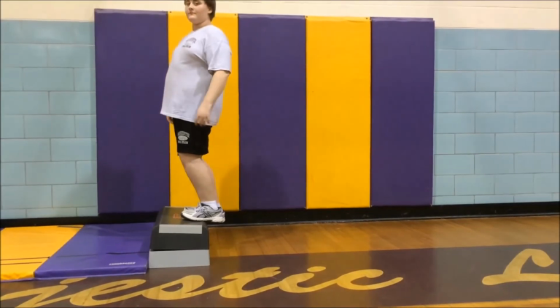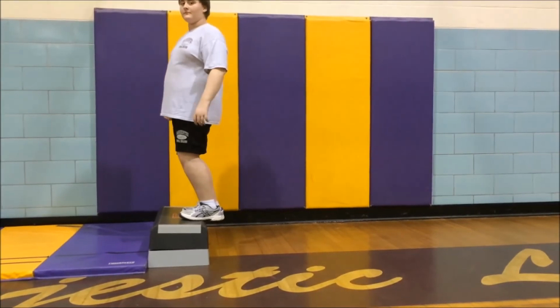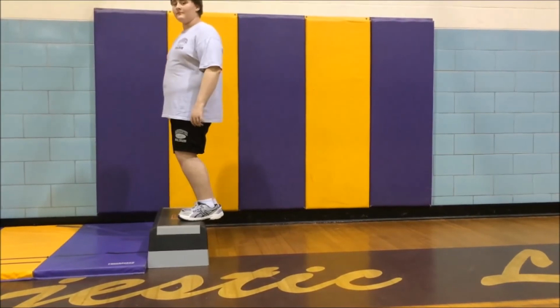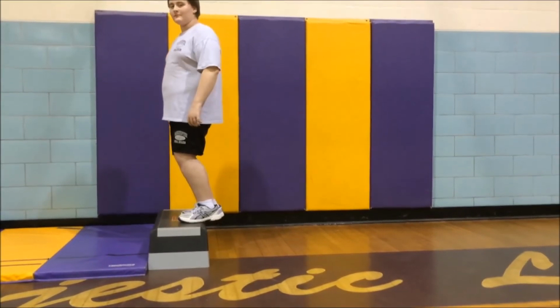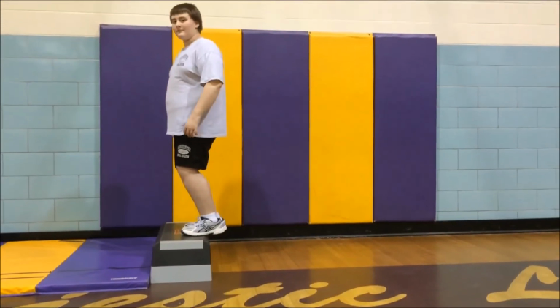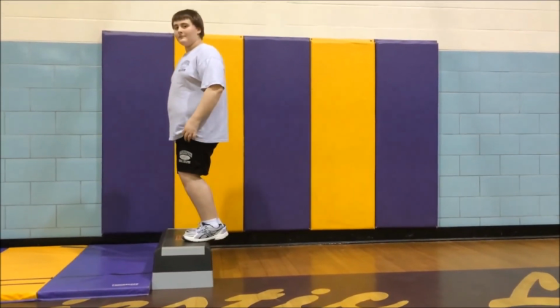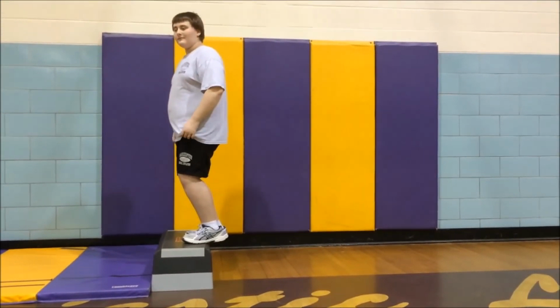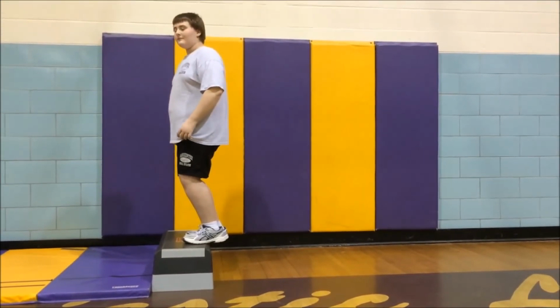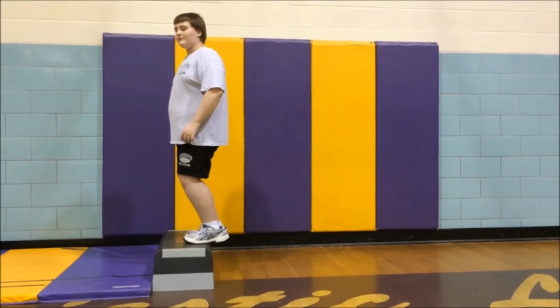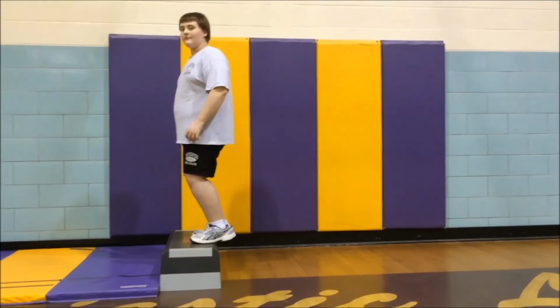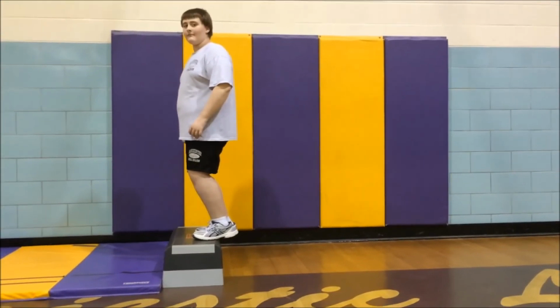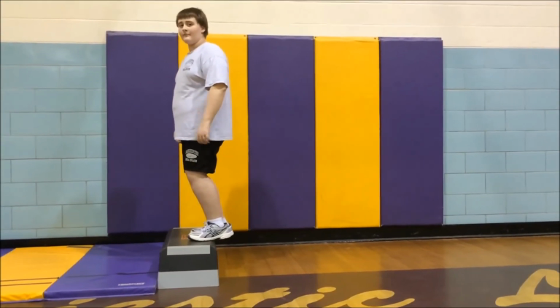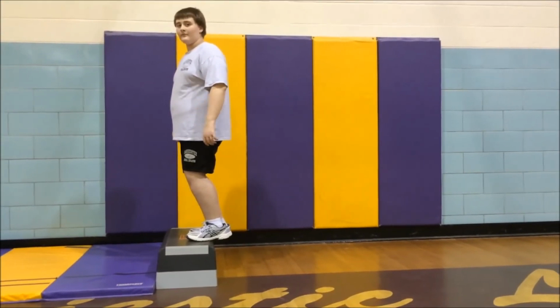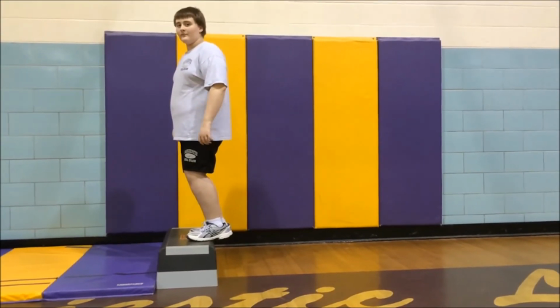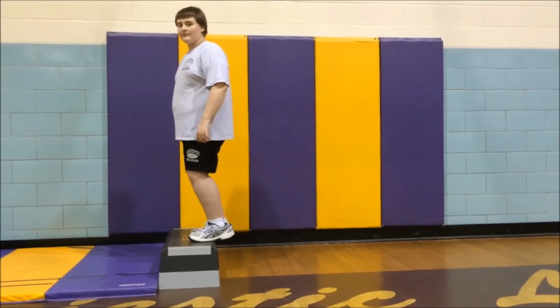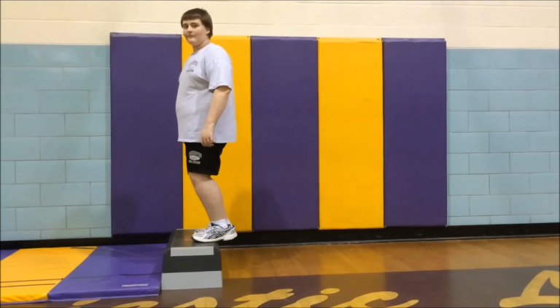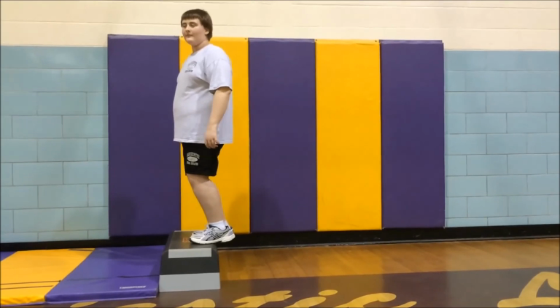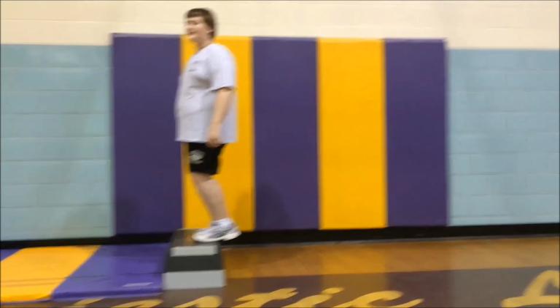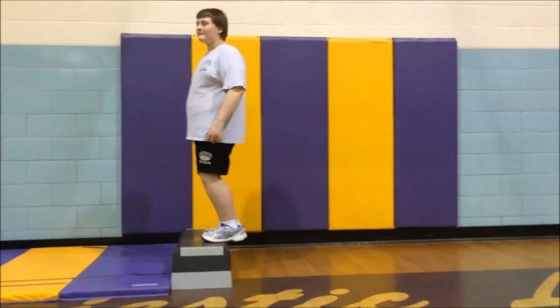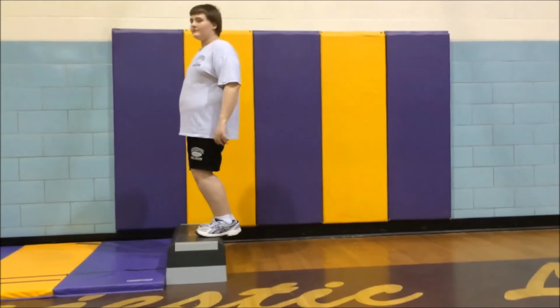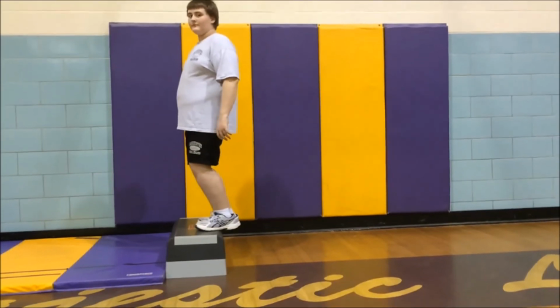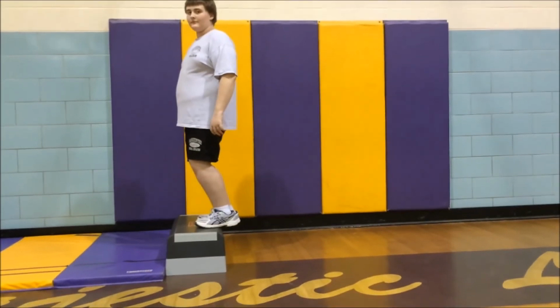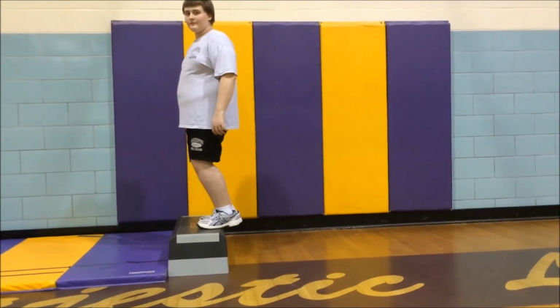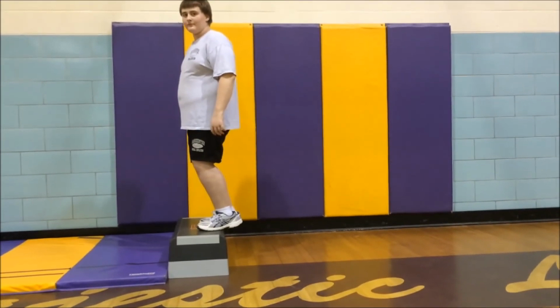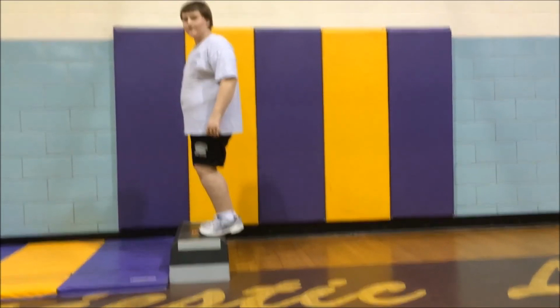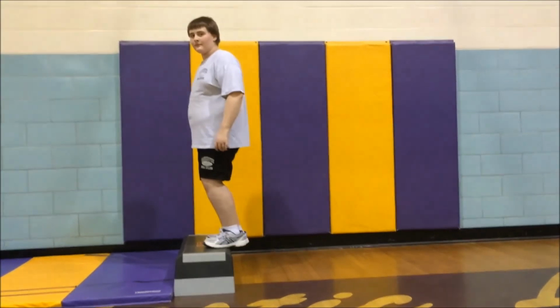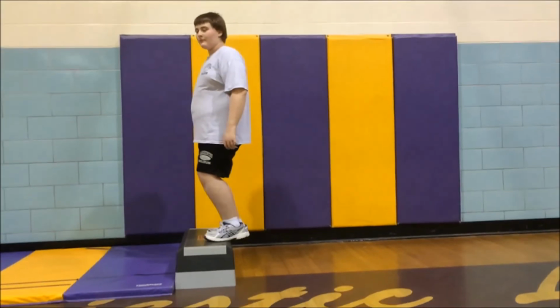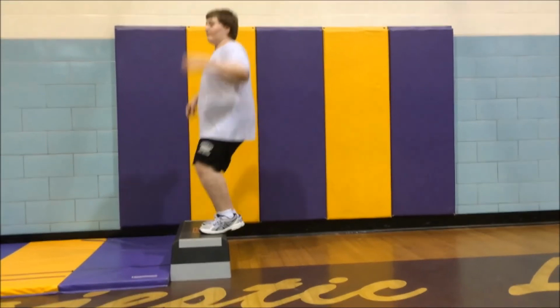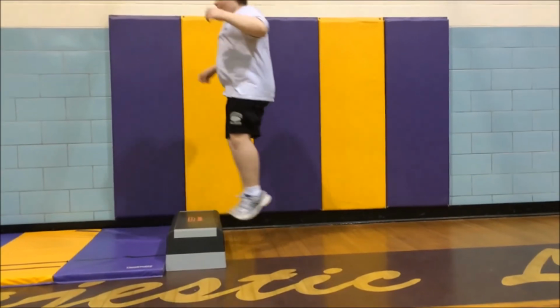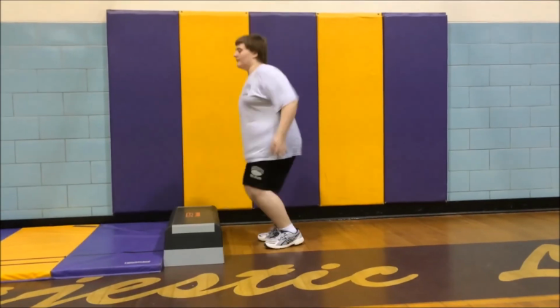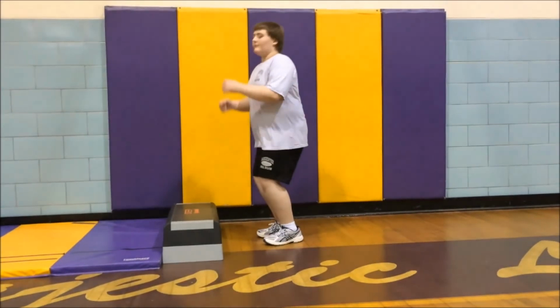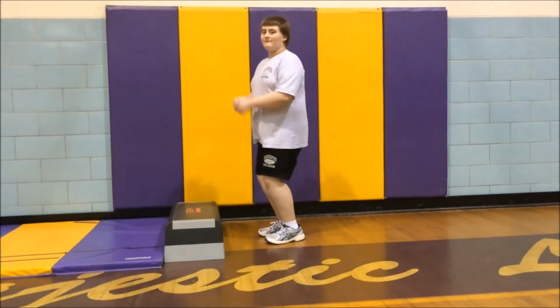Bend your knees while landing on the box or bench to achieve maximum distance. Once you land, jump backwards off of the bench and repeat.